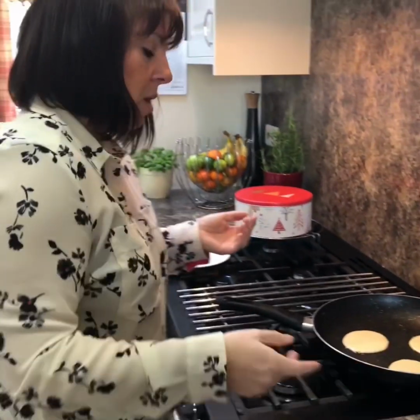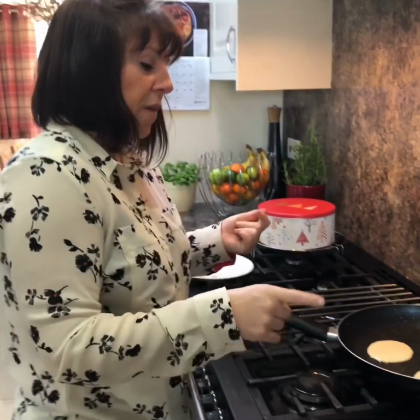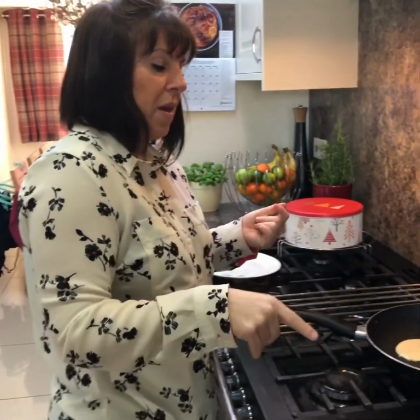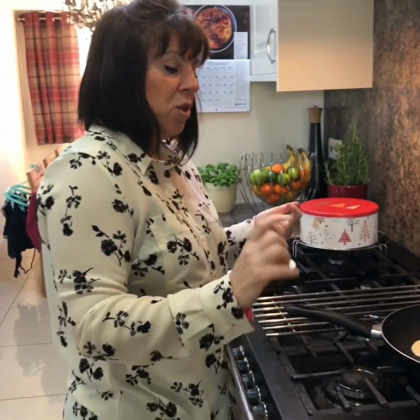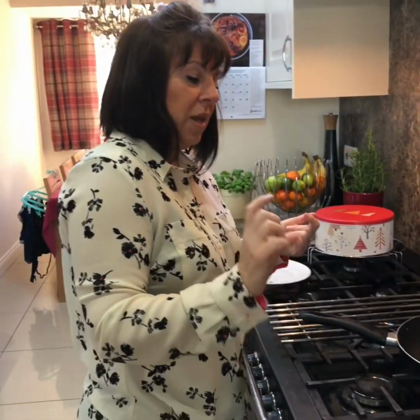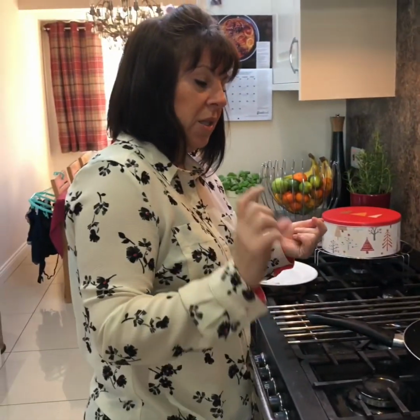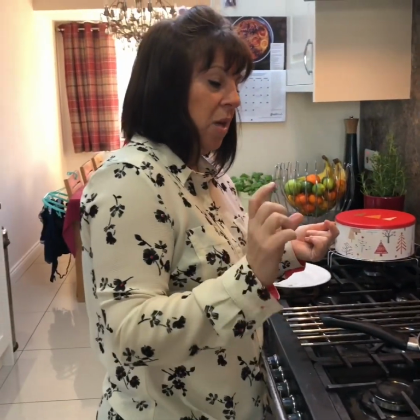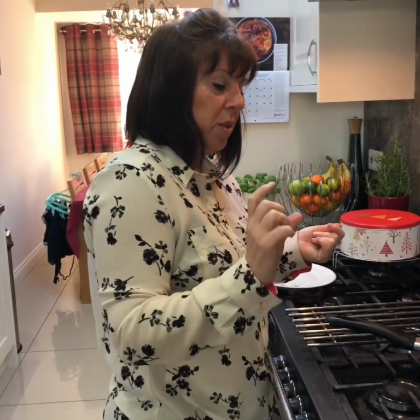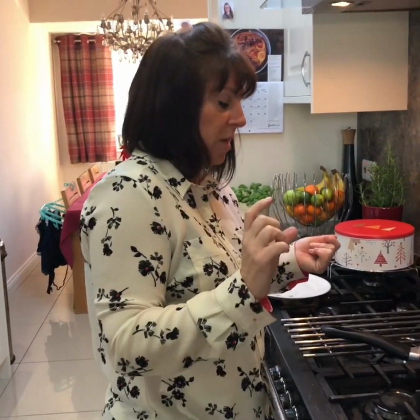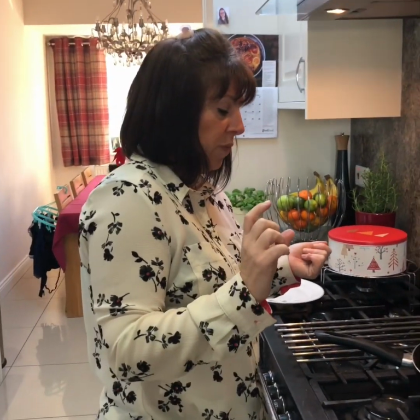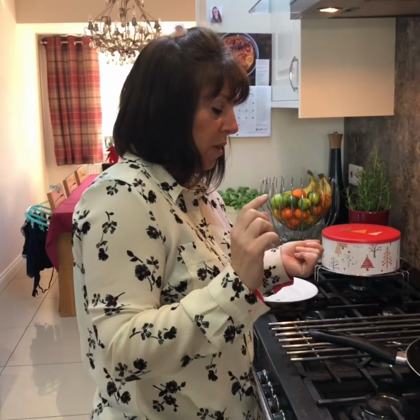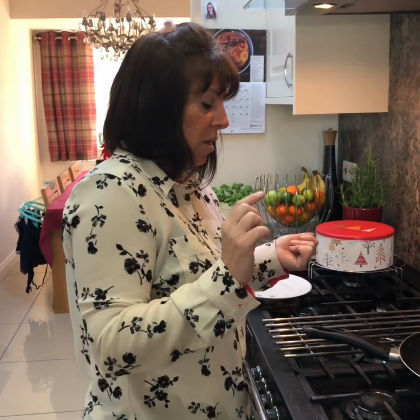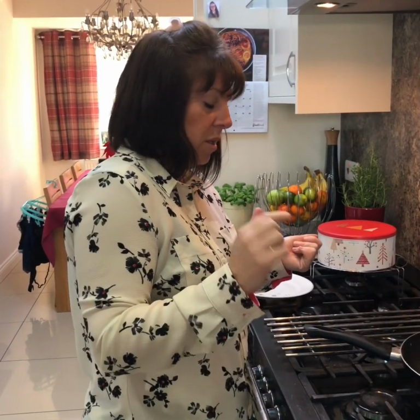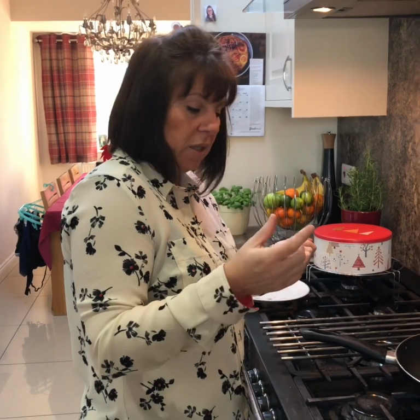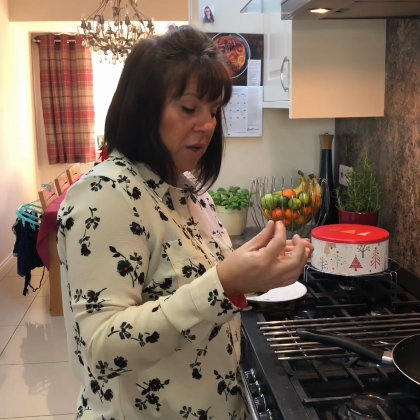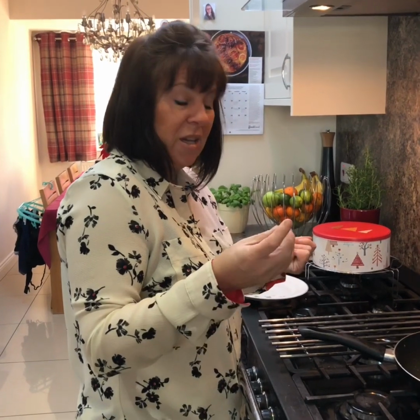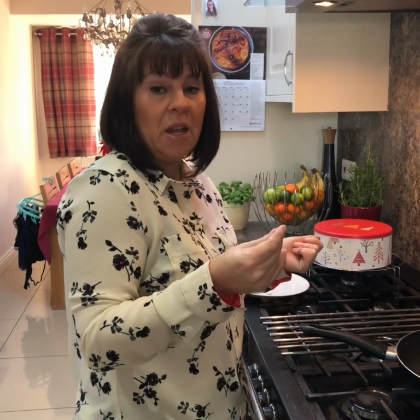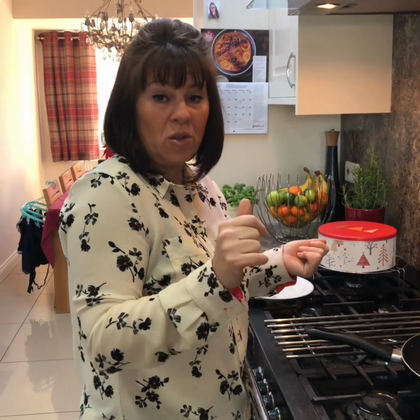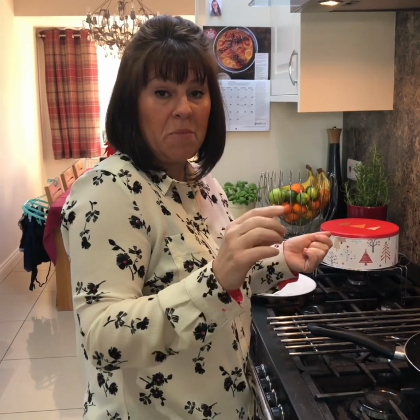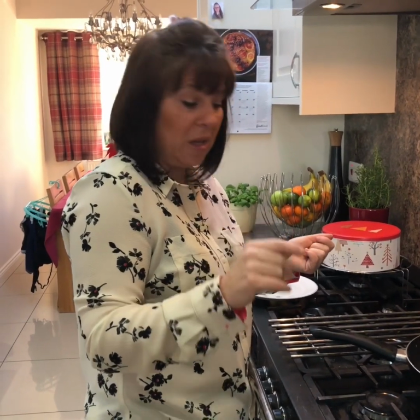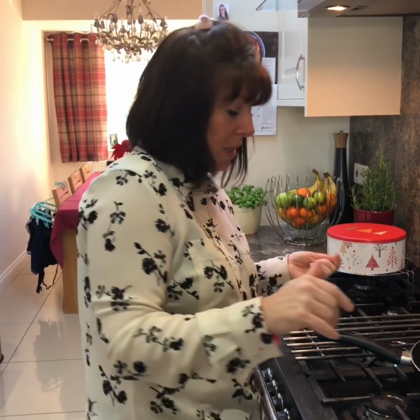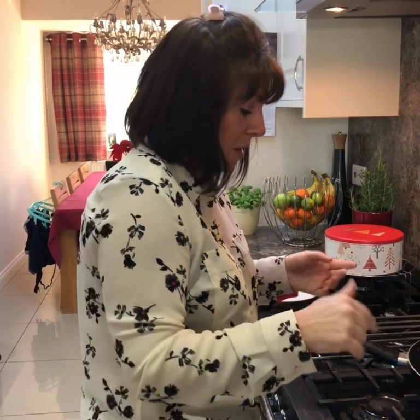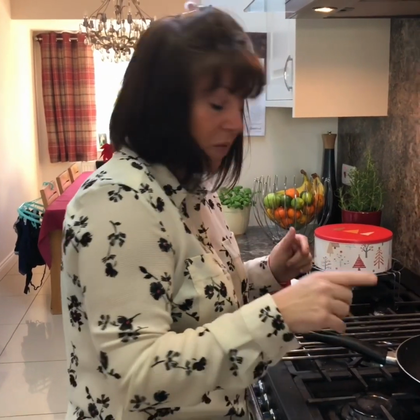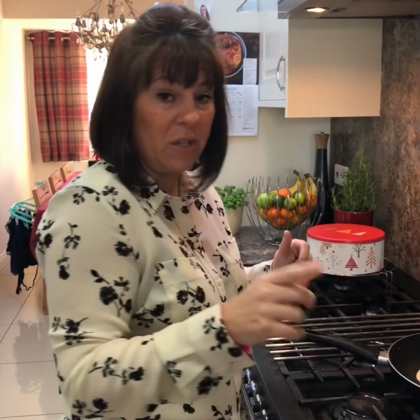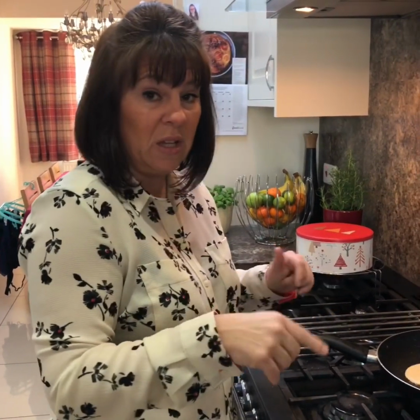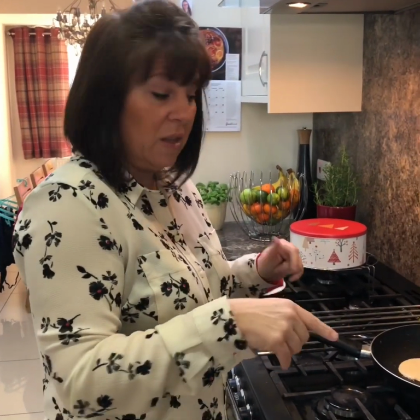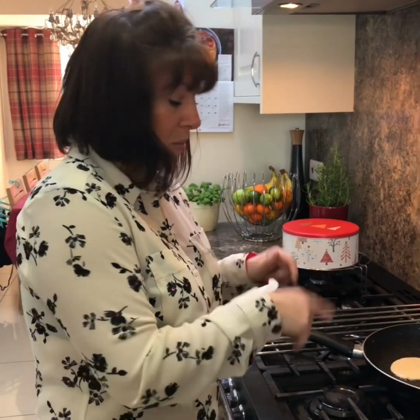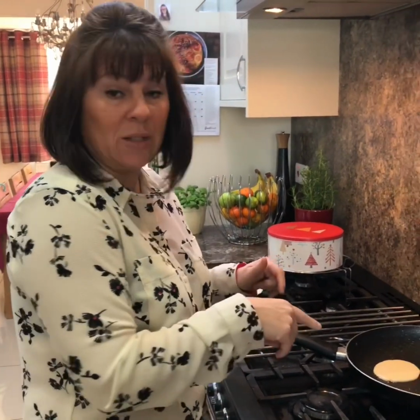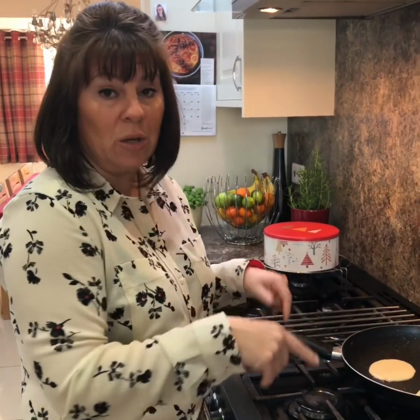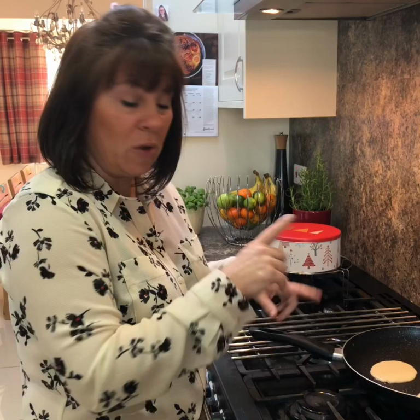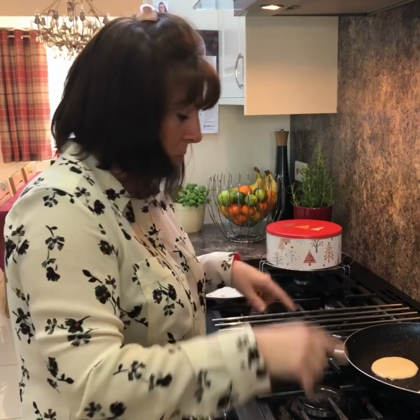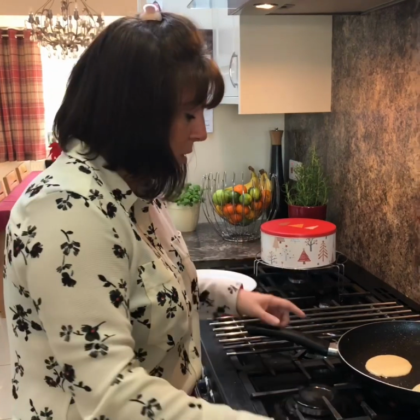I think that mixture with that little tea cup has made enough for ten pancakes. I've already made some — this is my last three, so I've already made seven before this.